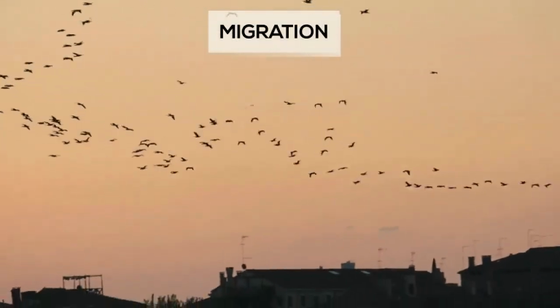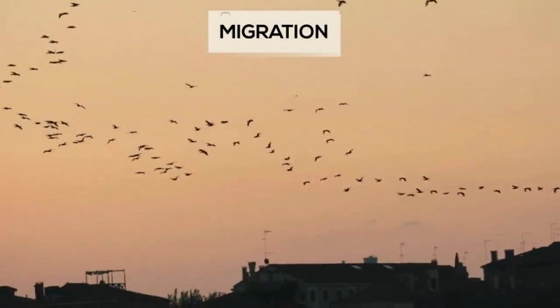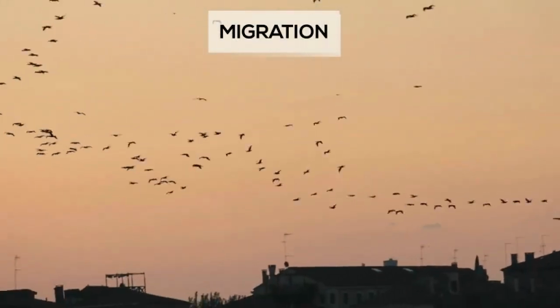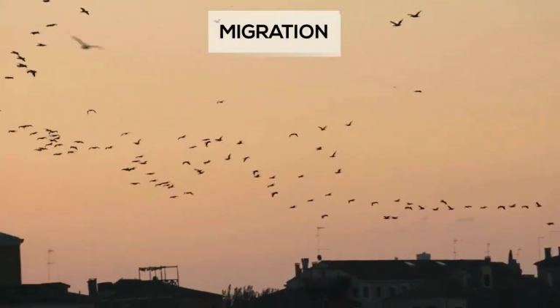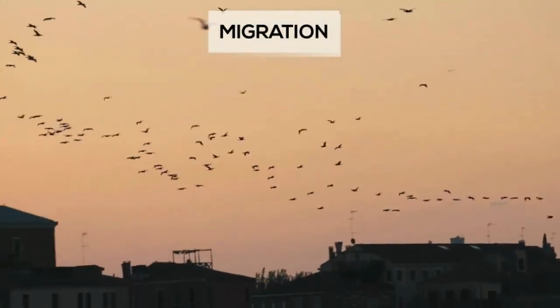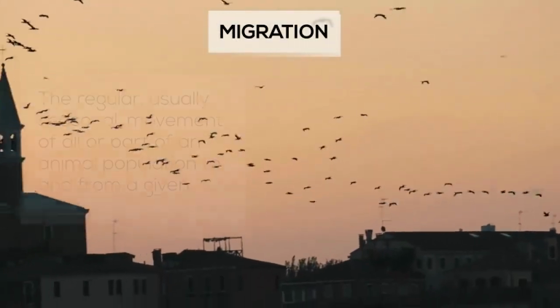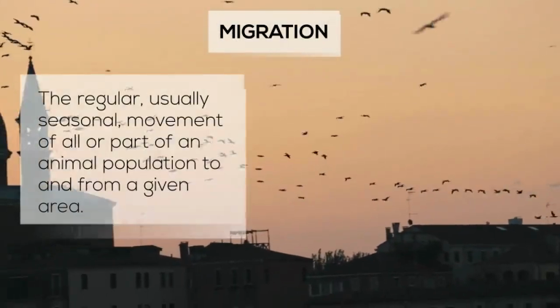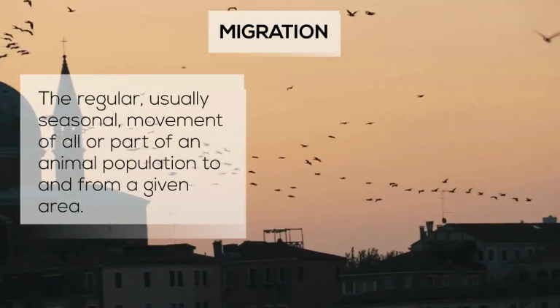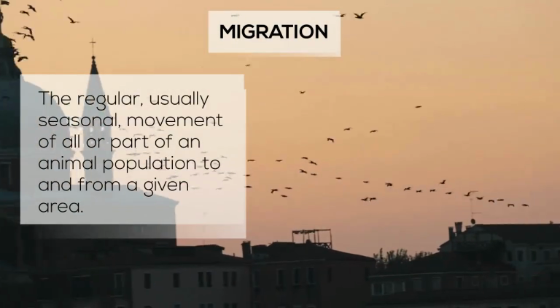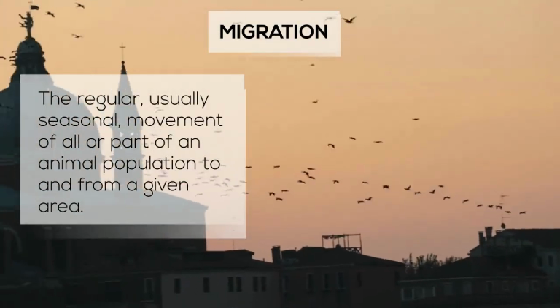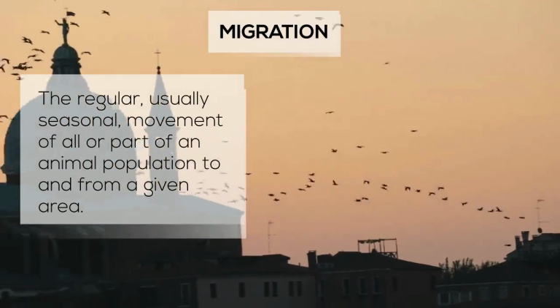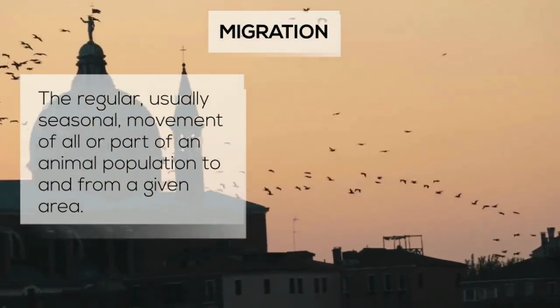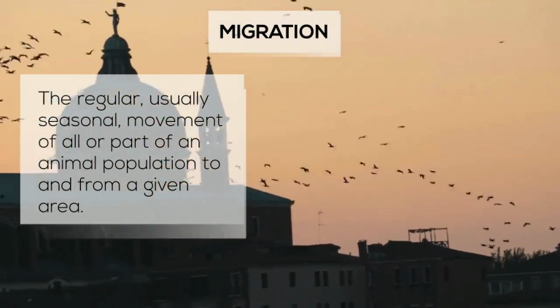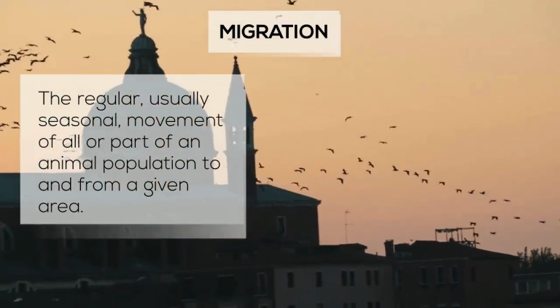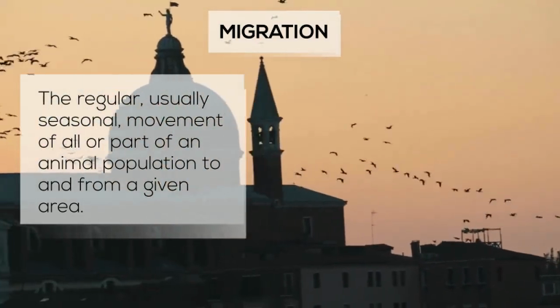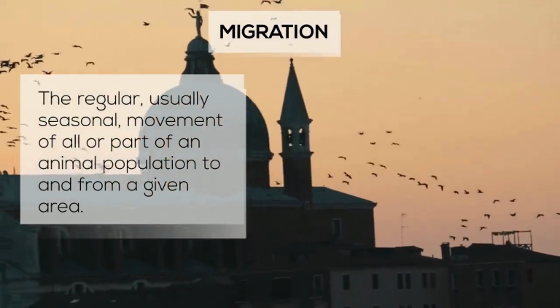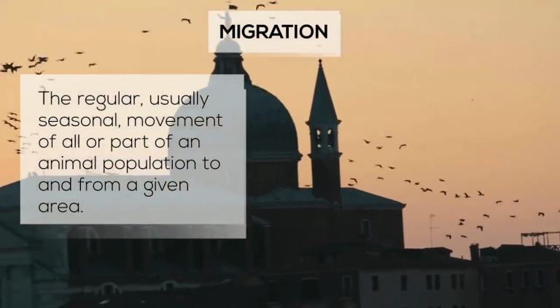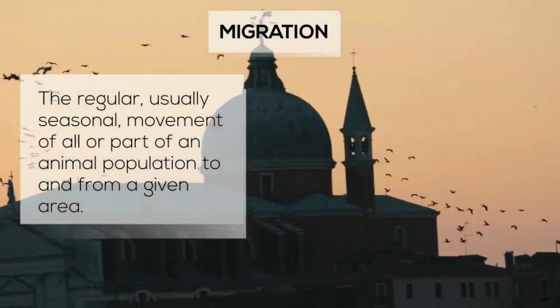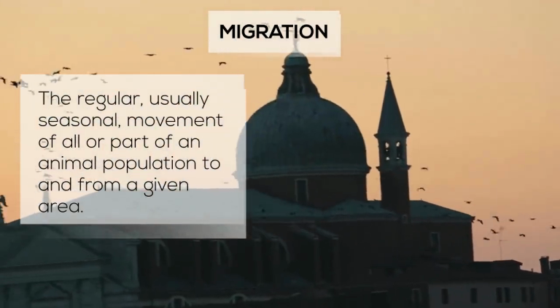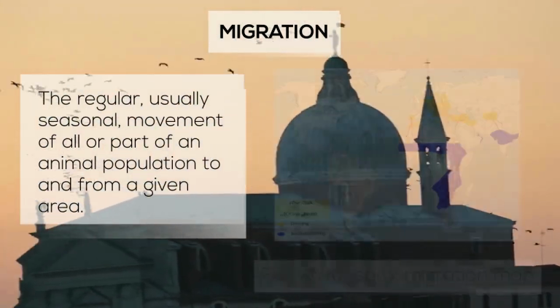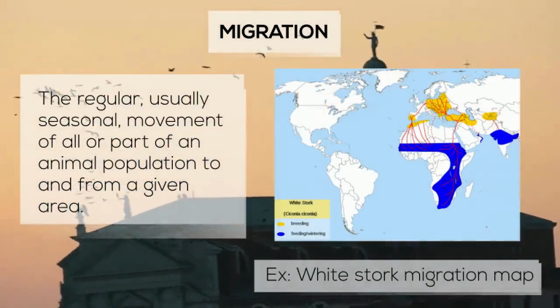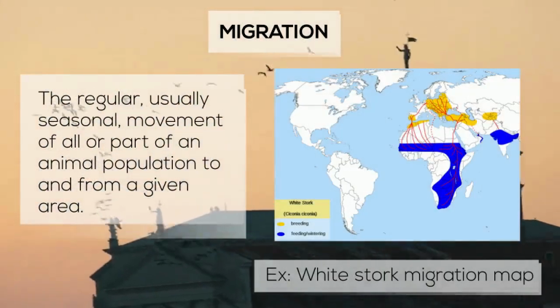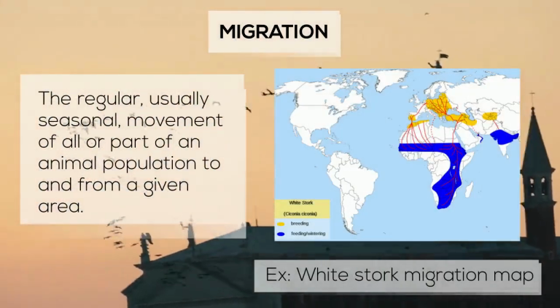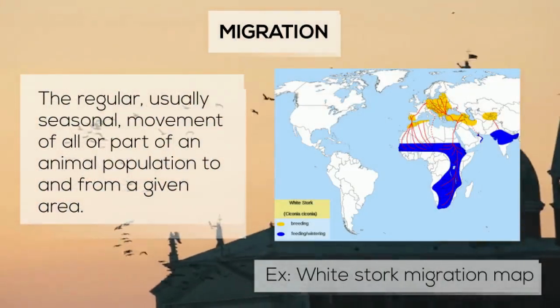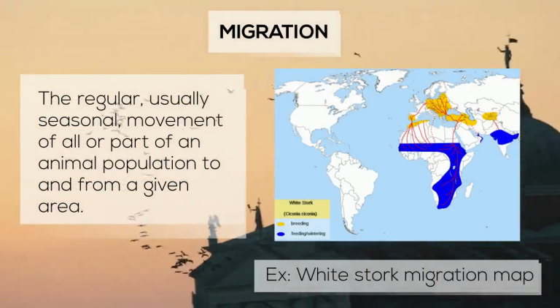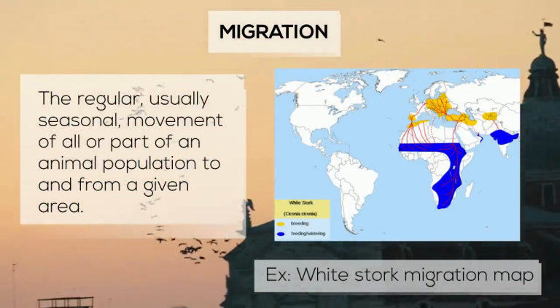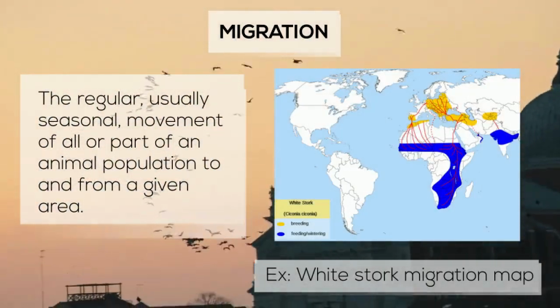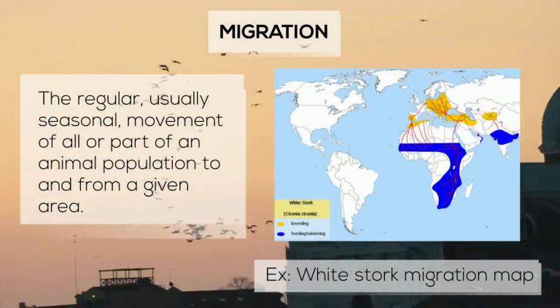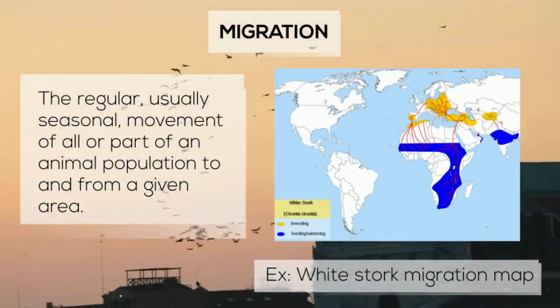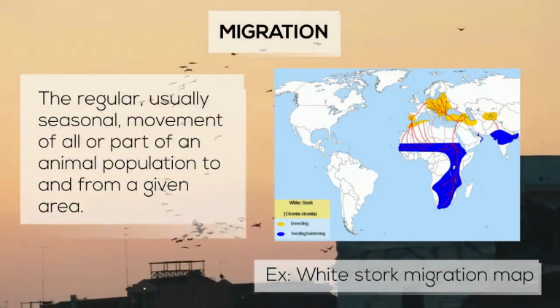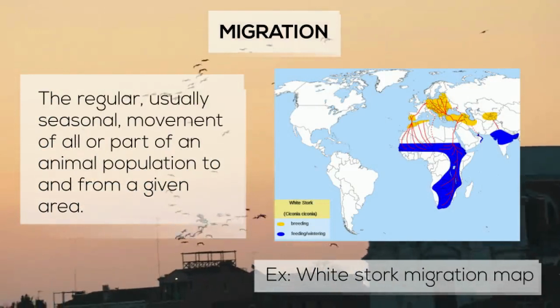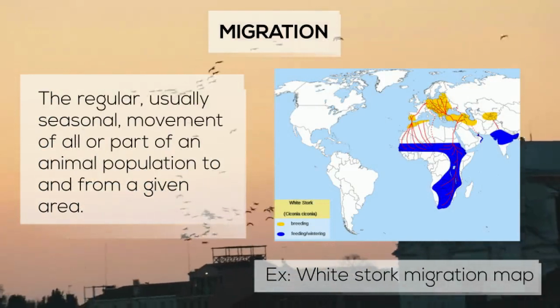Migration is defined as the regular, usually seasonal, movement of all or part of an animal population to and from a given area.